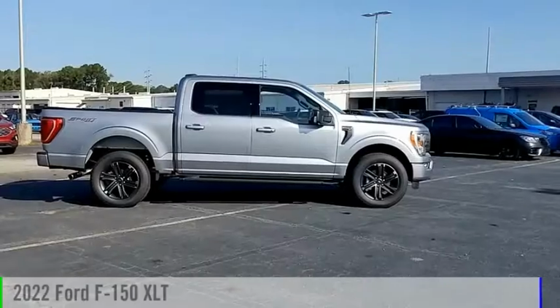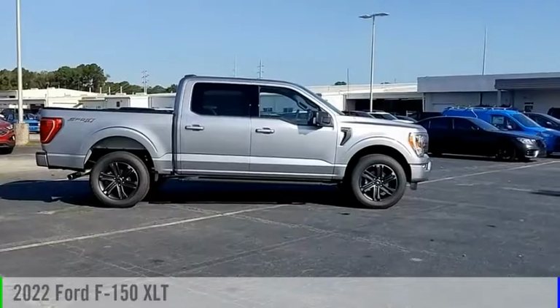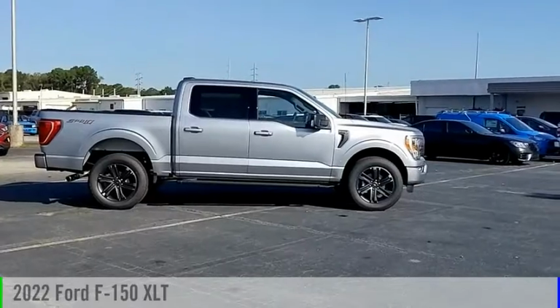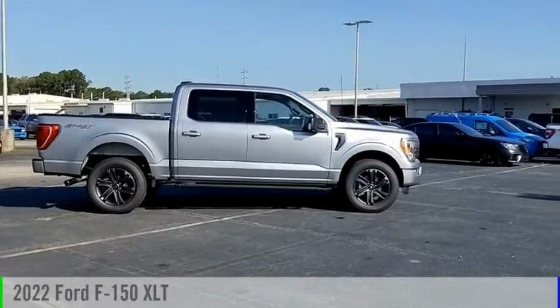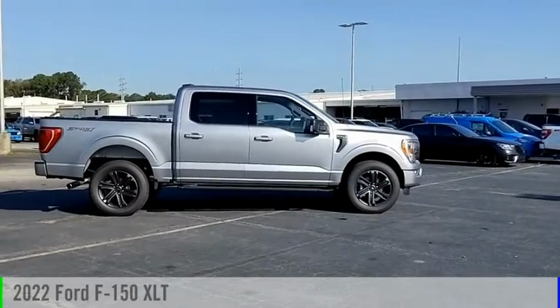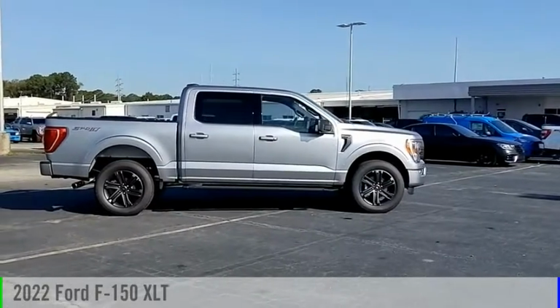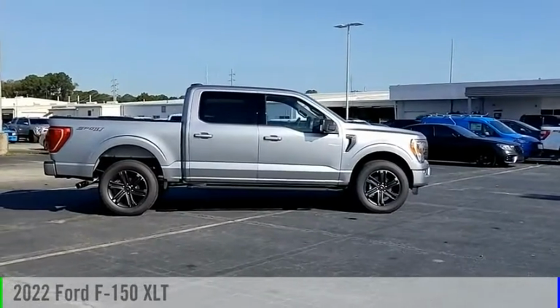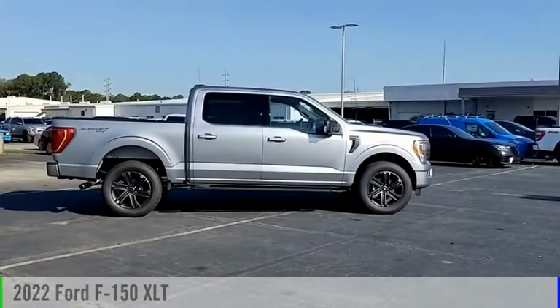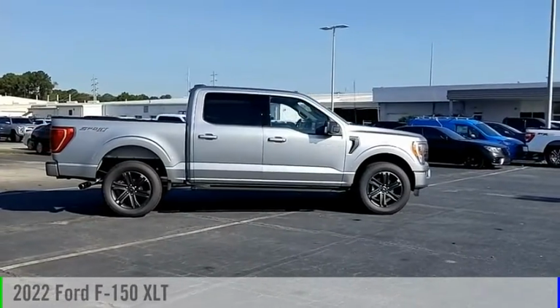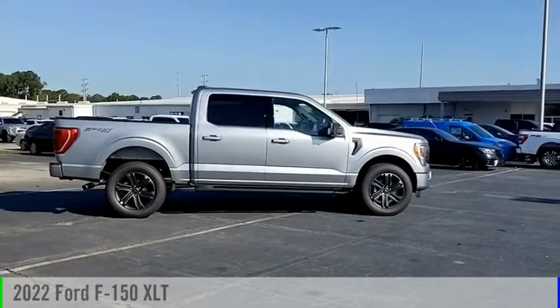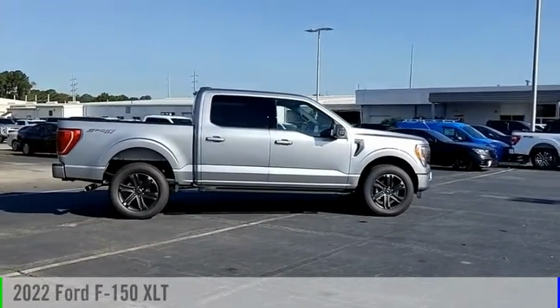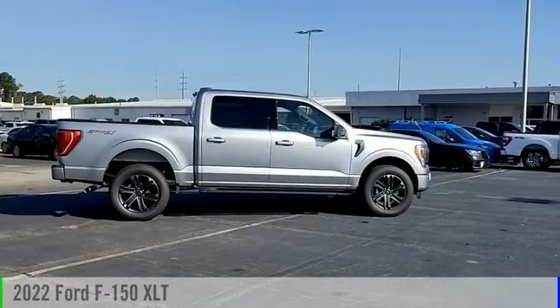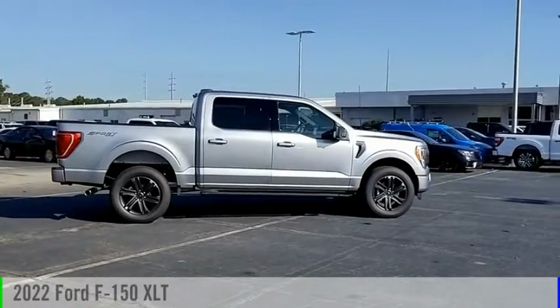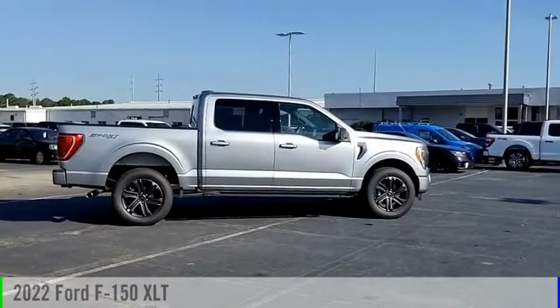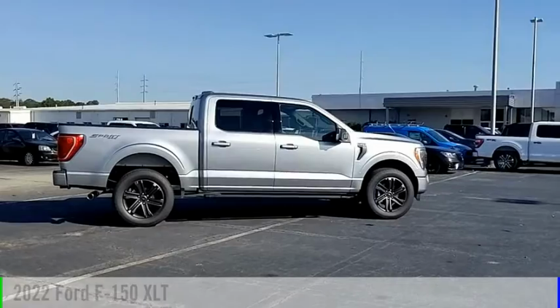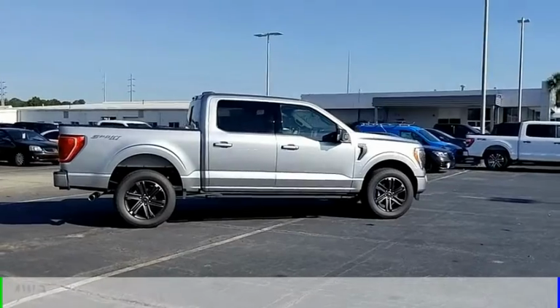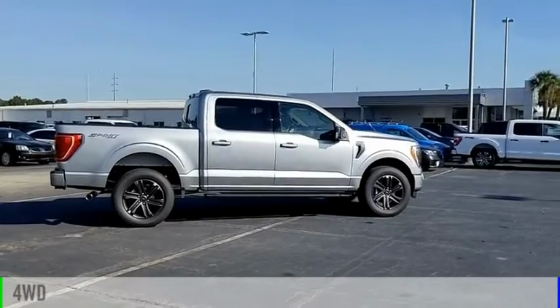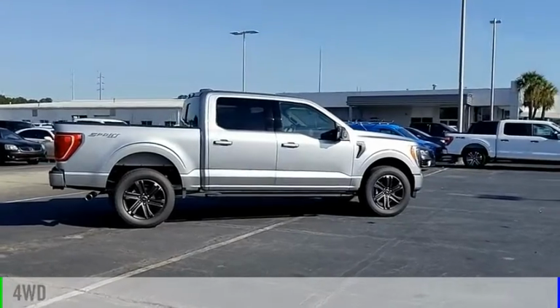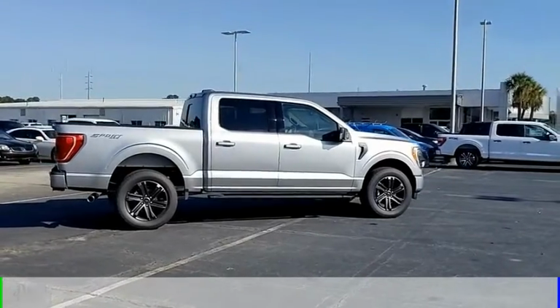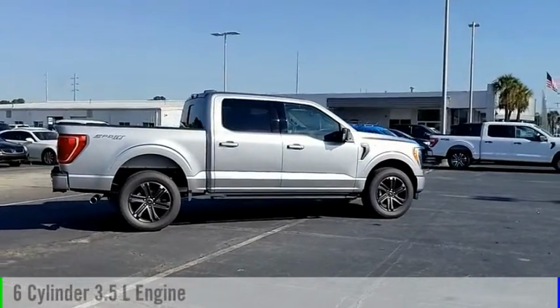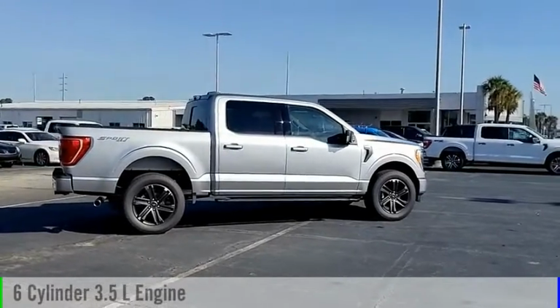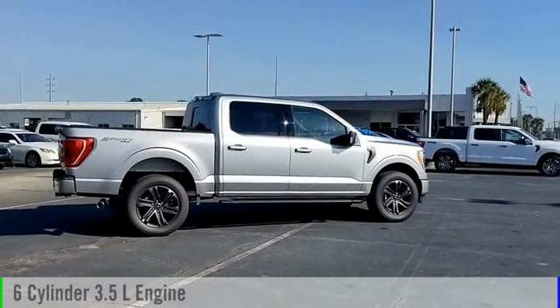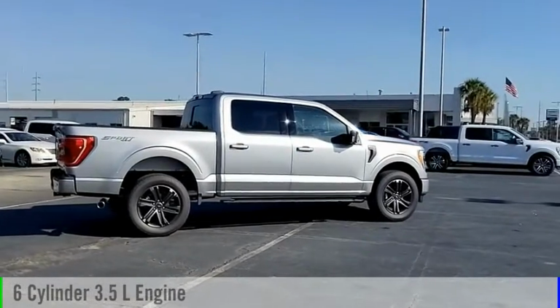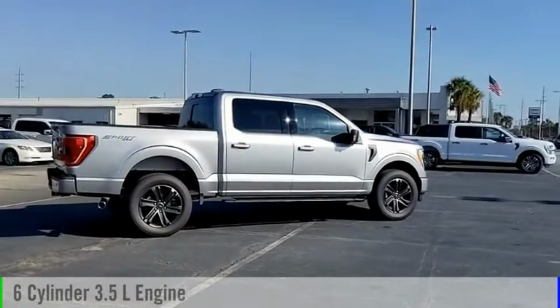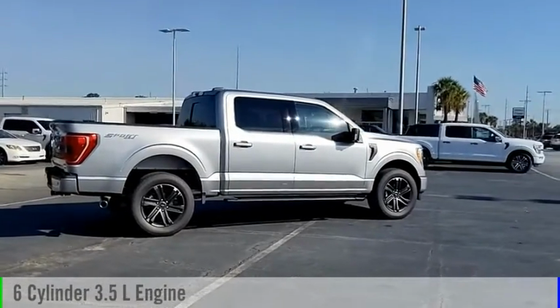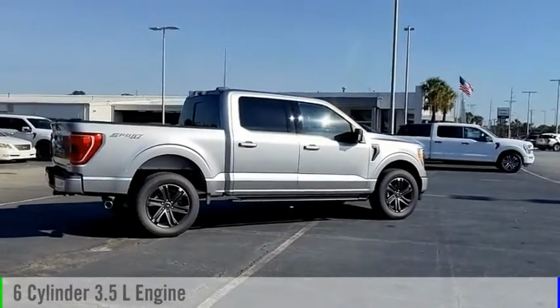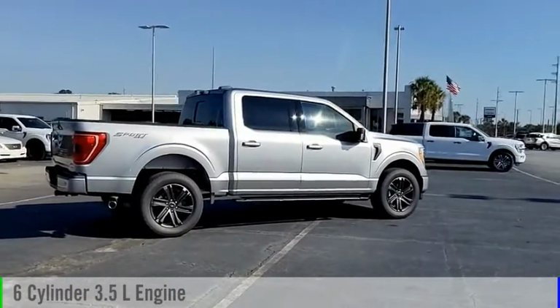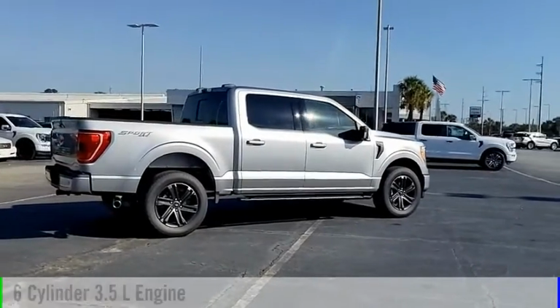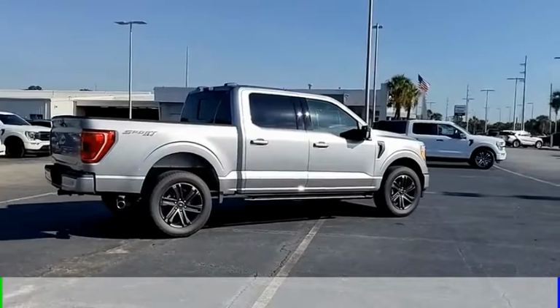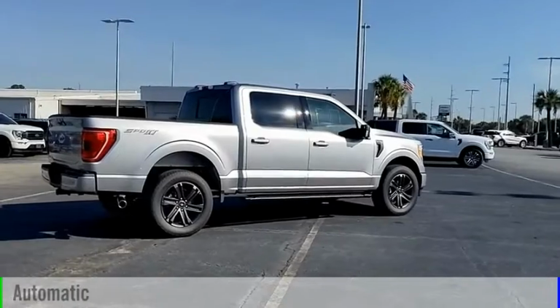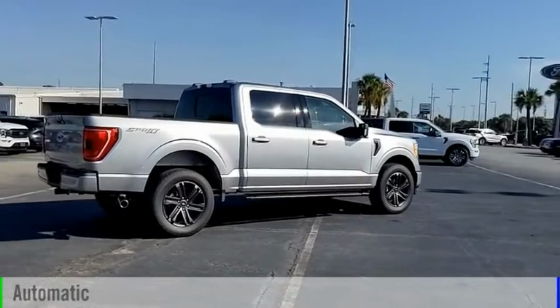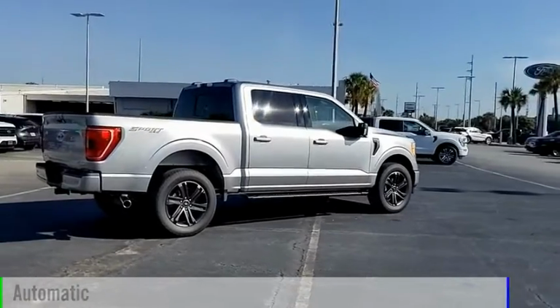Take a ride in the 2022 F-150. This vehicle is powered by a four-wheel drive, six-cylinder, 3.5-liter engine, and comes with an automatic transmission.